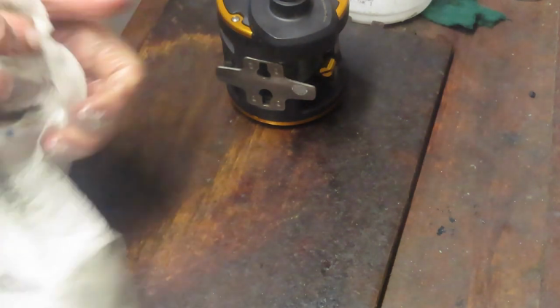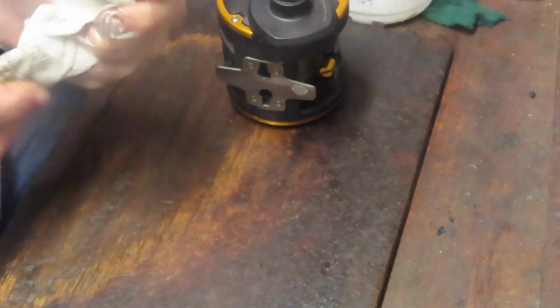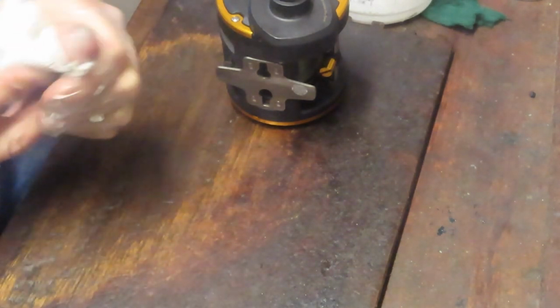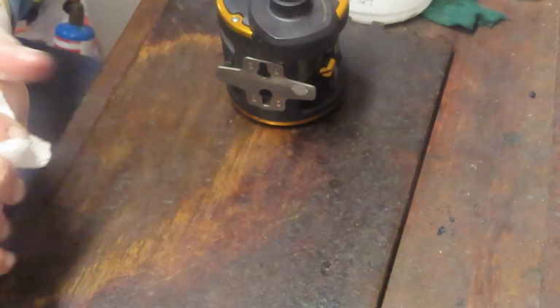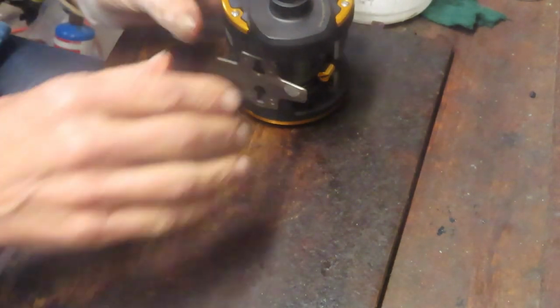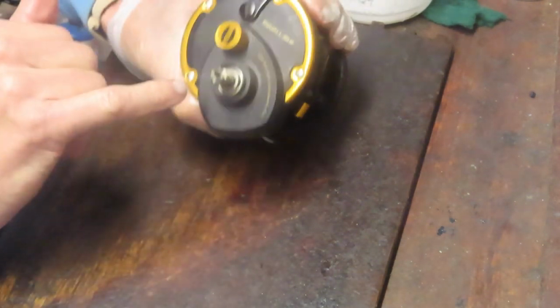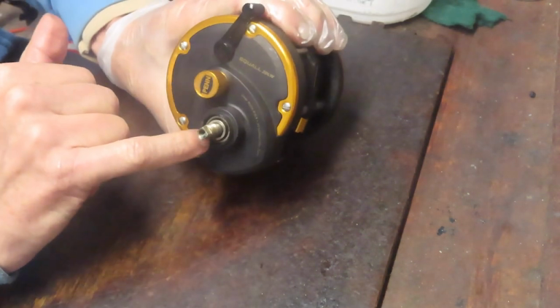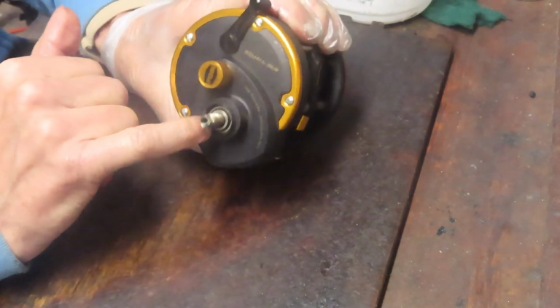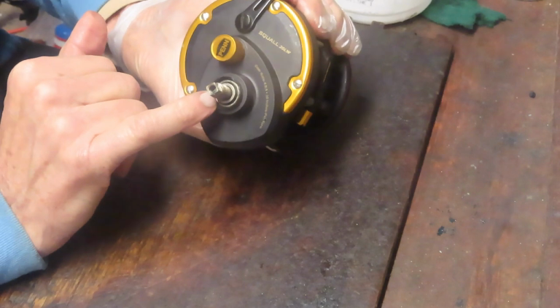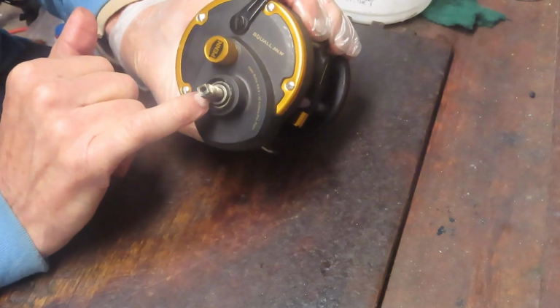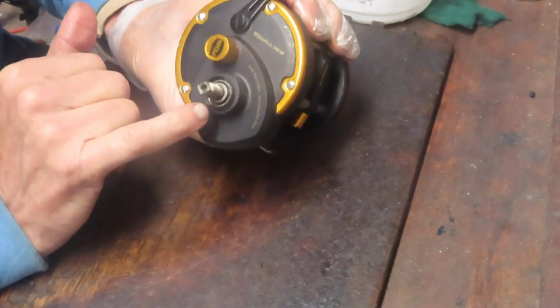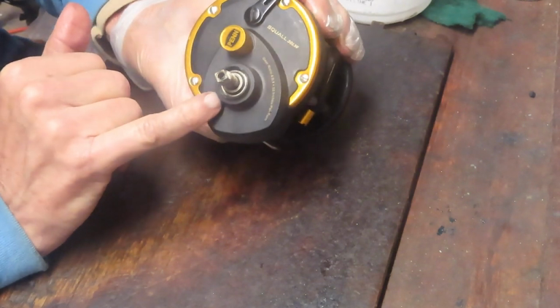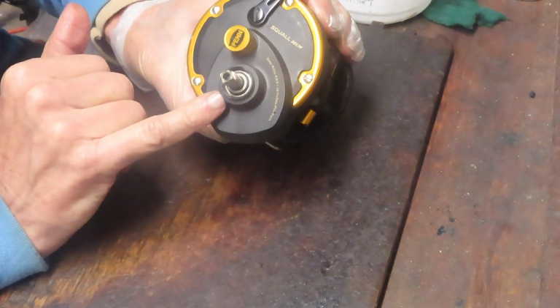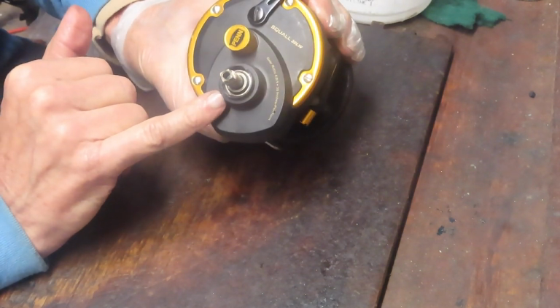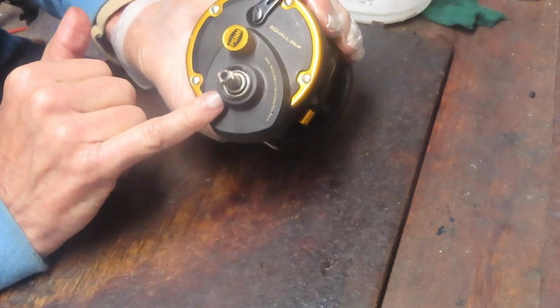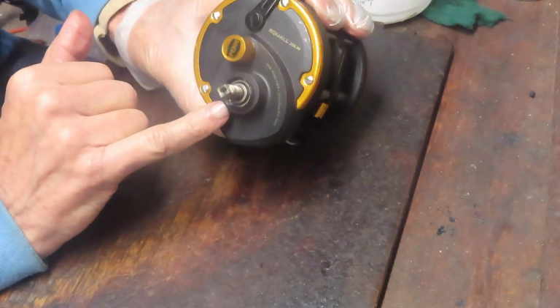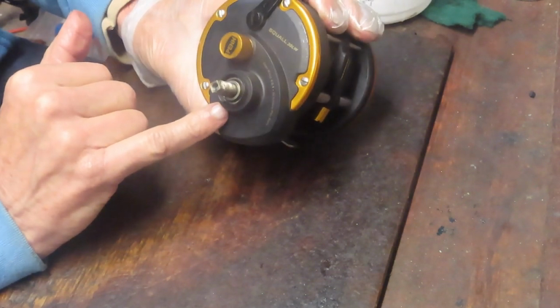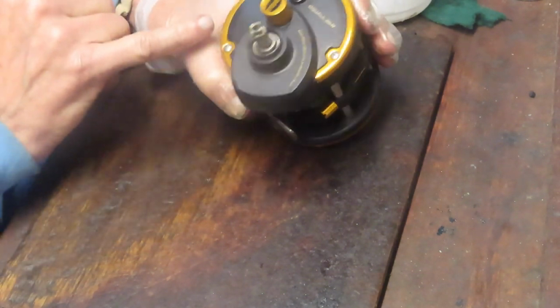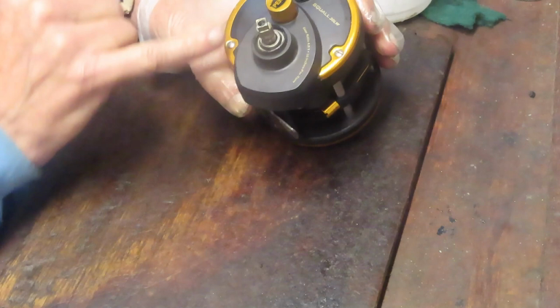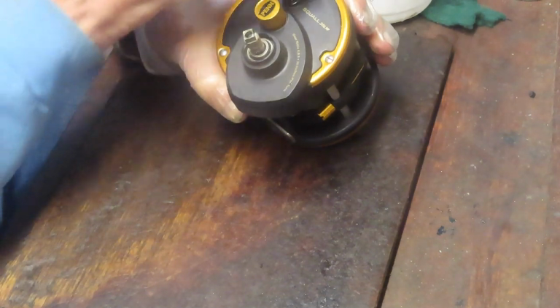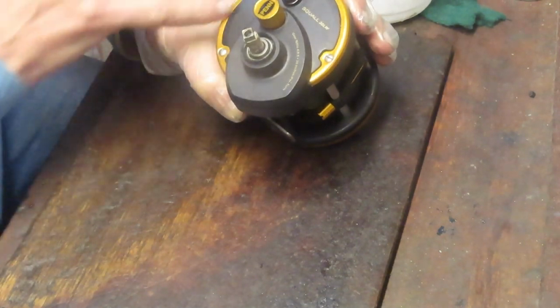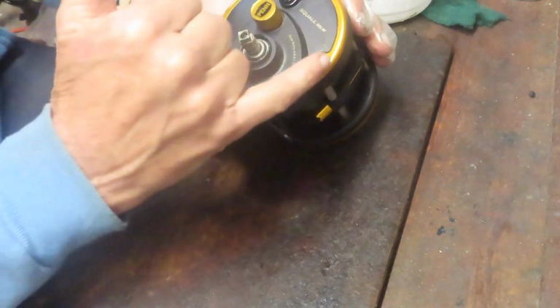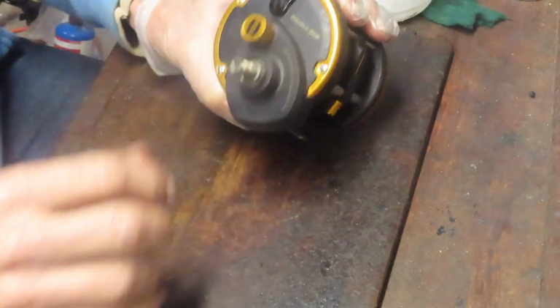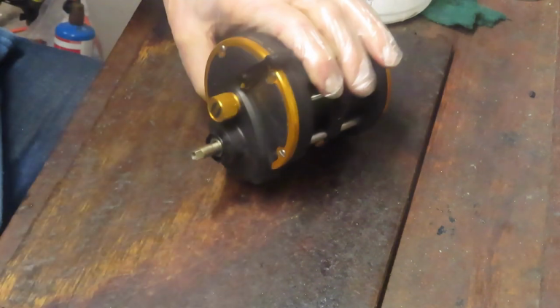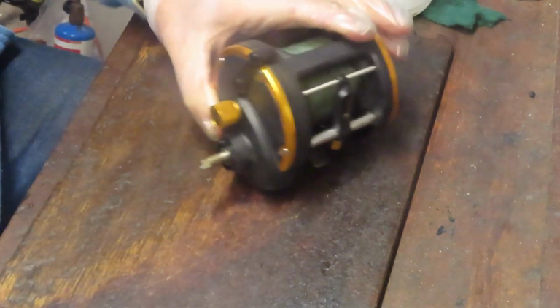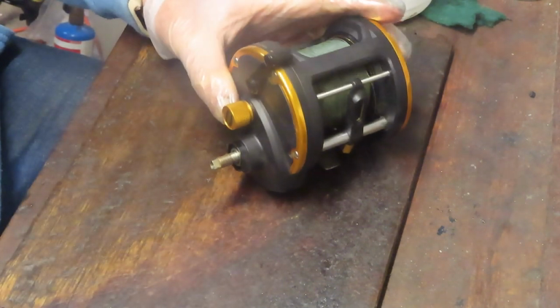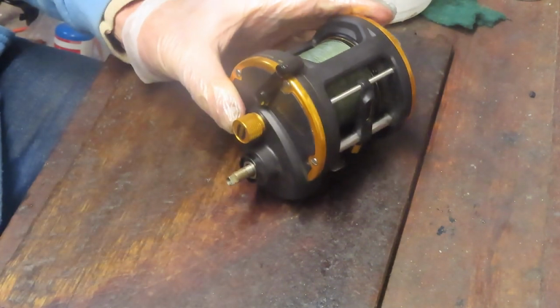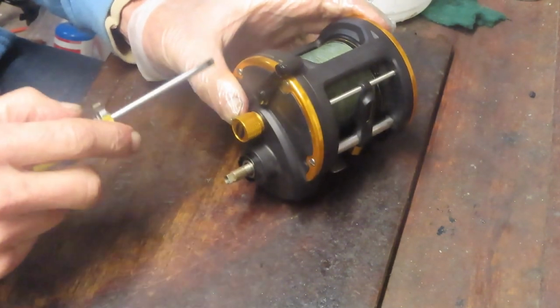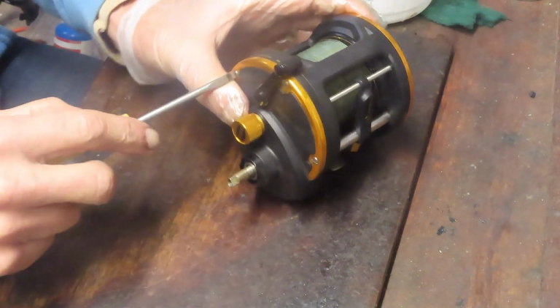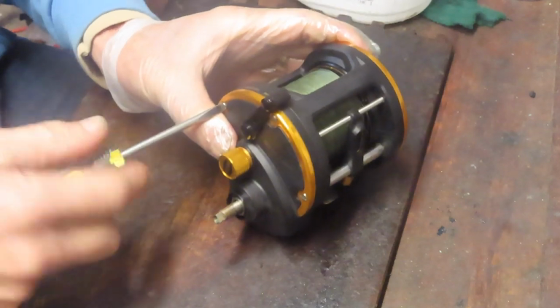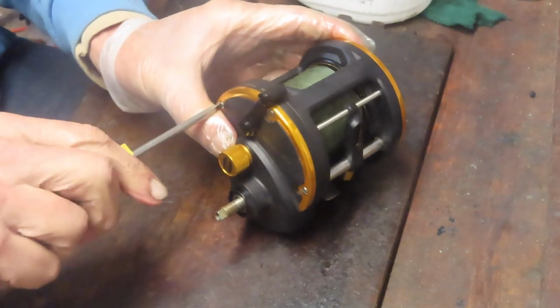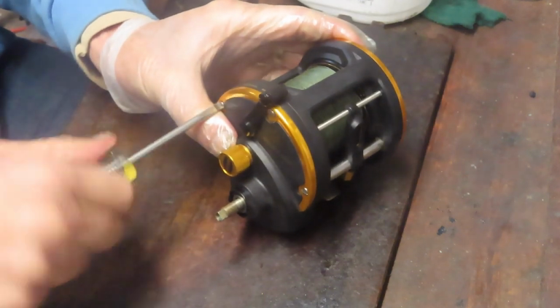Inside that you have a collar and you have the anti-reverse clutch. We move now to taking off the side plate.